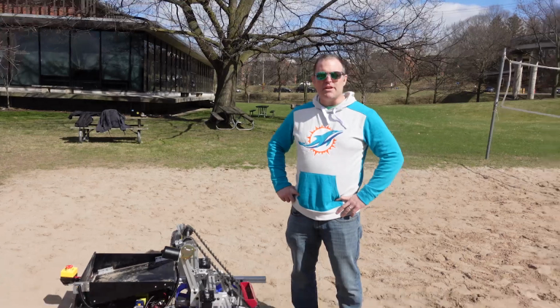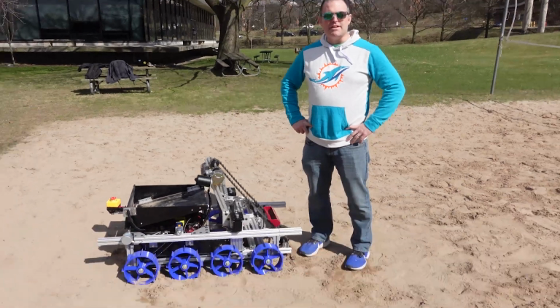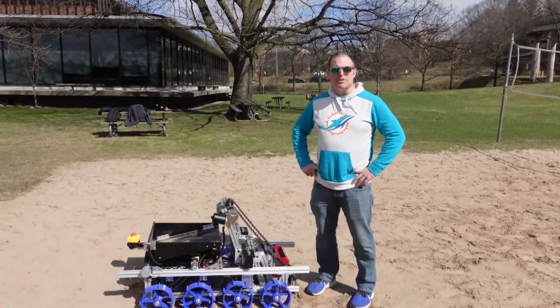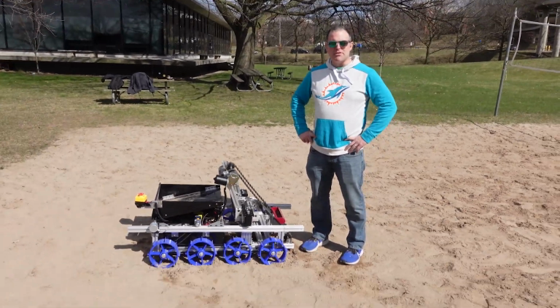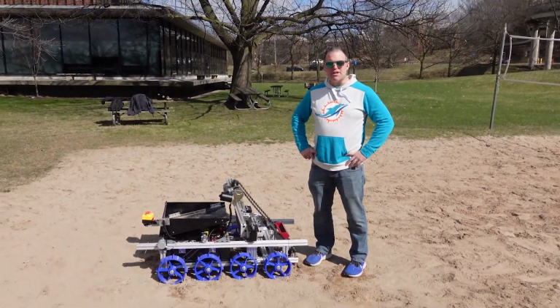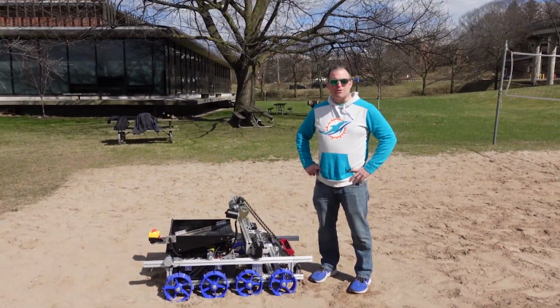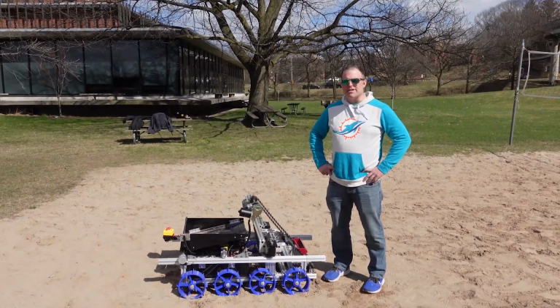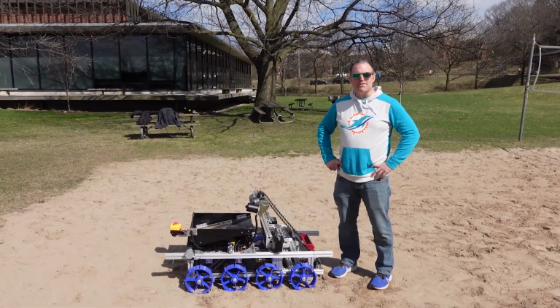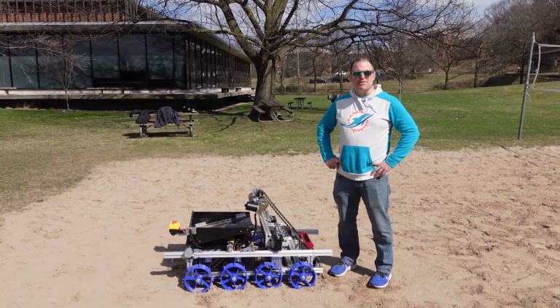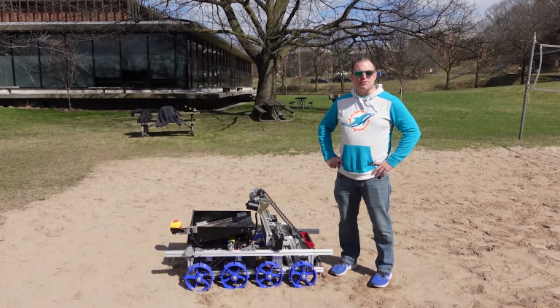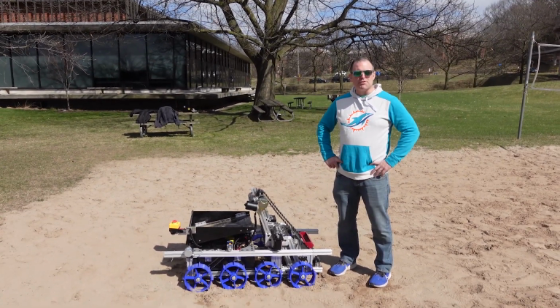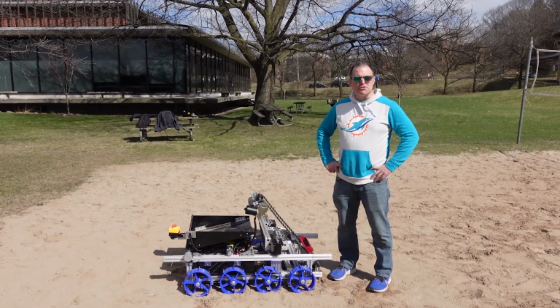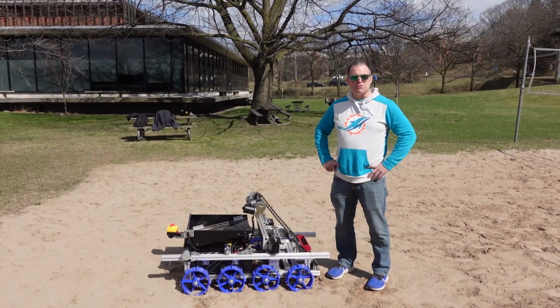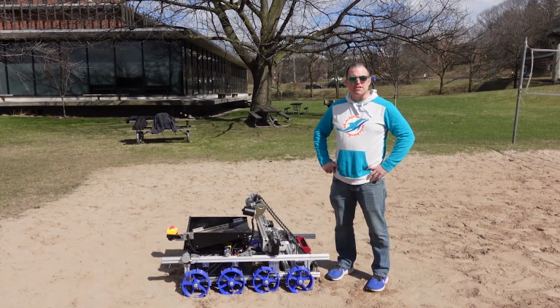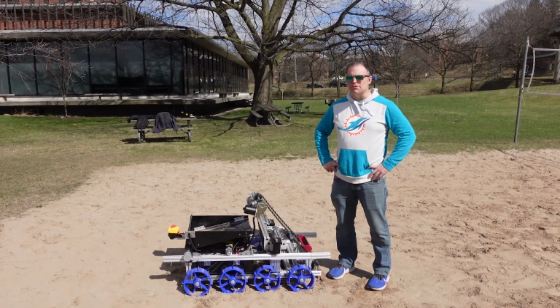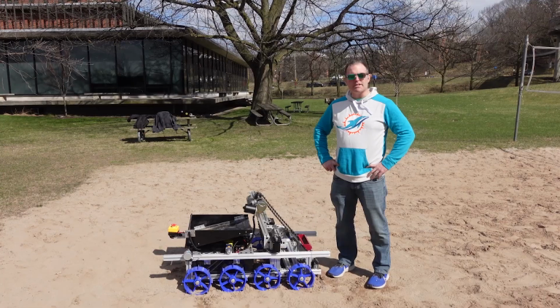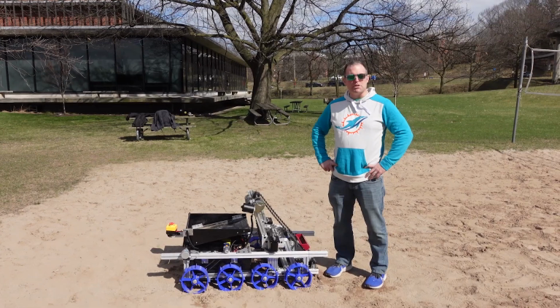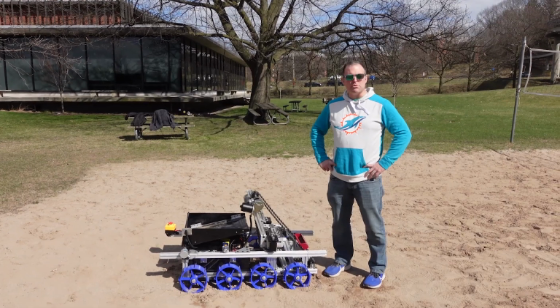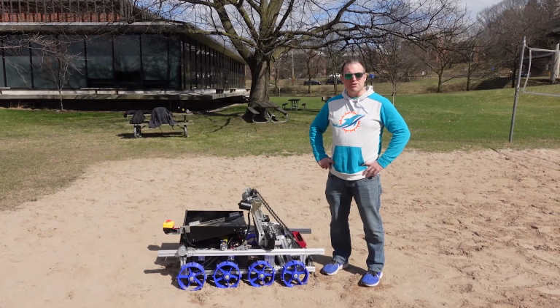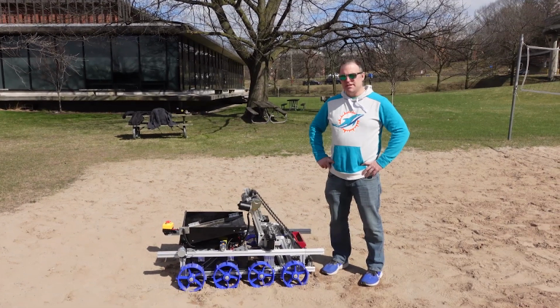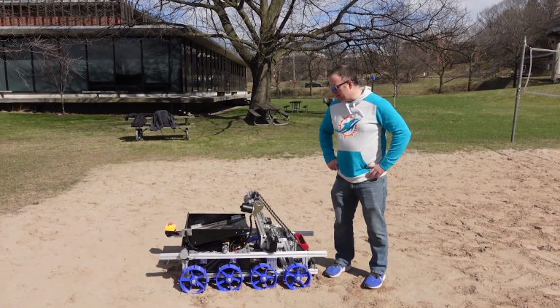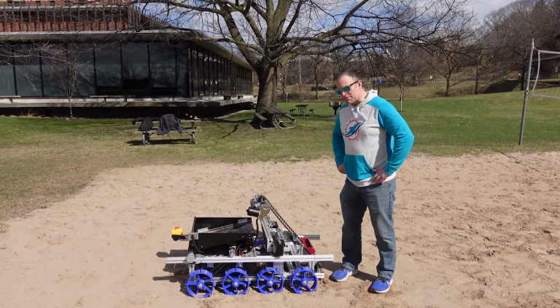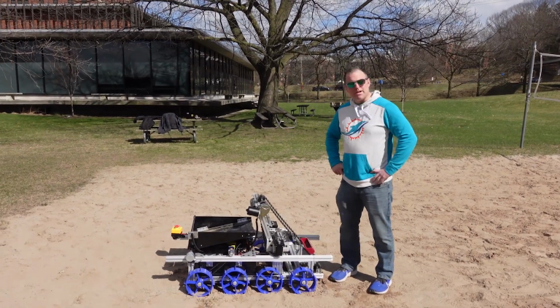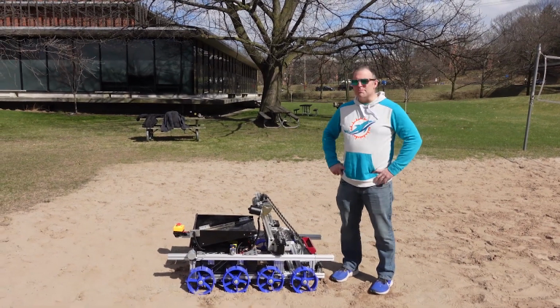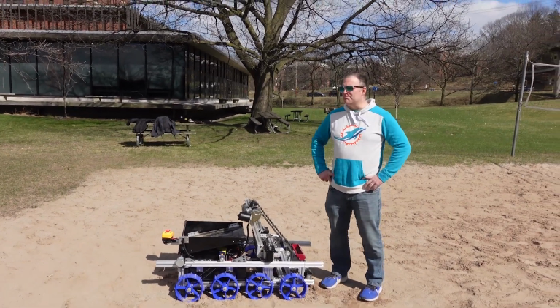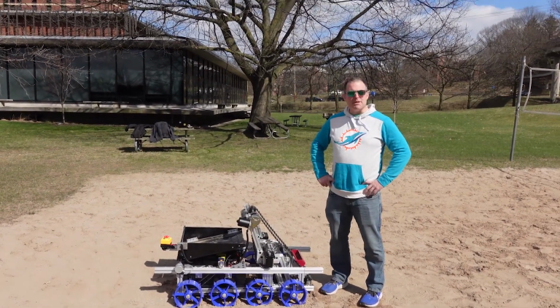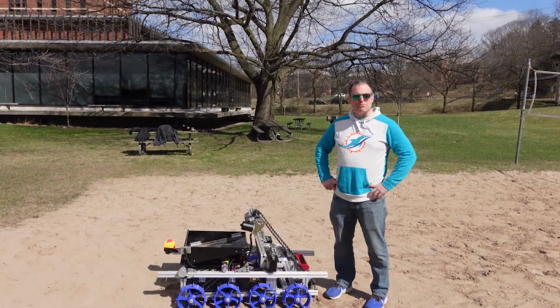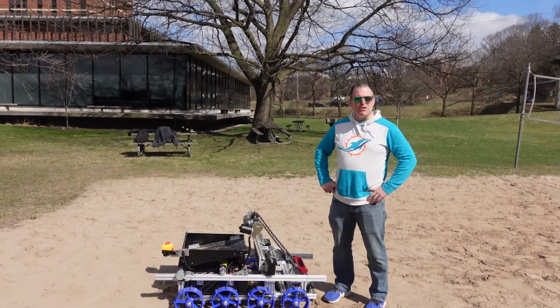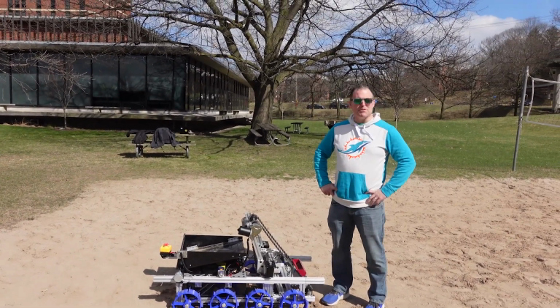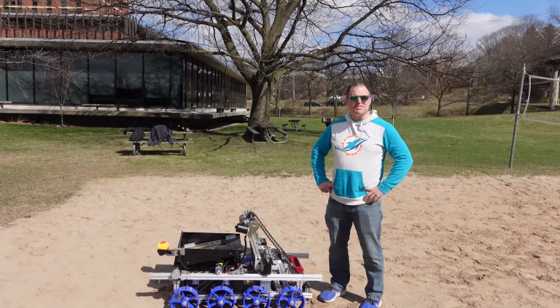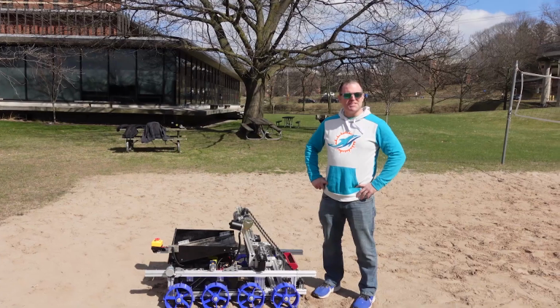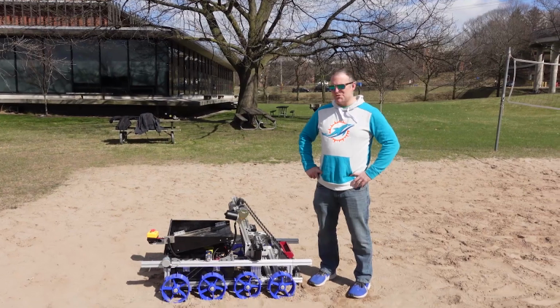I am Professor Thomas Howard. I am the faculty advisor for the University of Rochester's Lunabiotics 2024 entry. This is the robot, Melbot 3.0, I believe is this version.